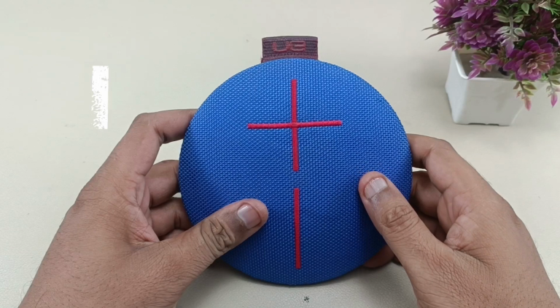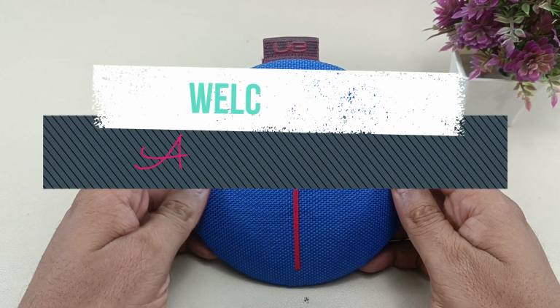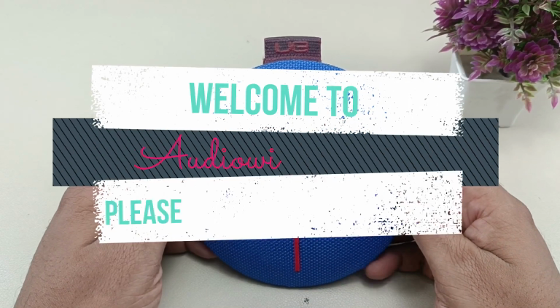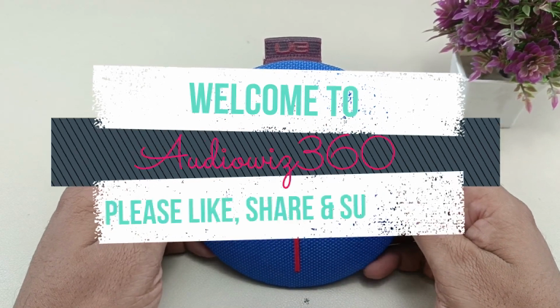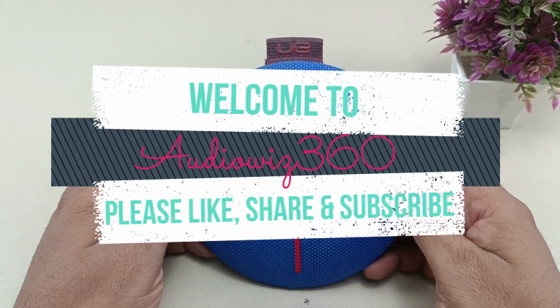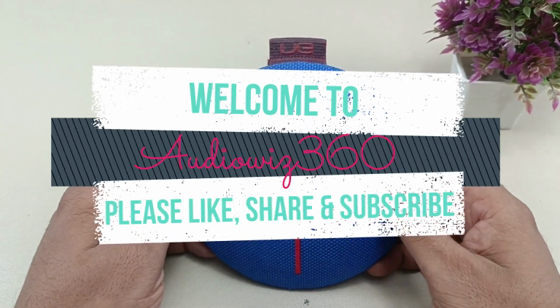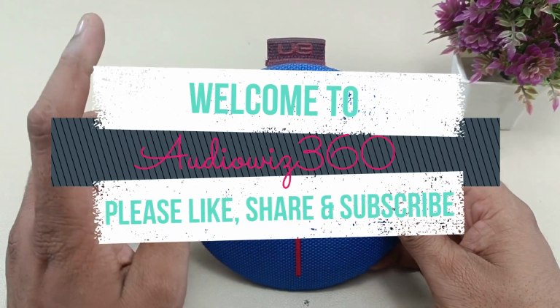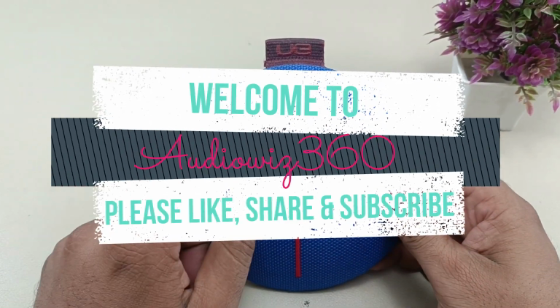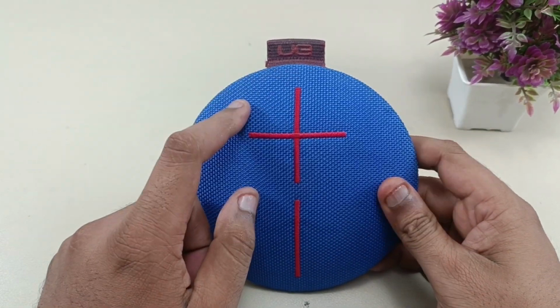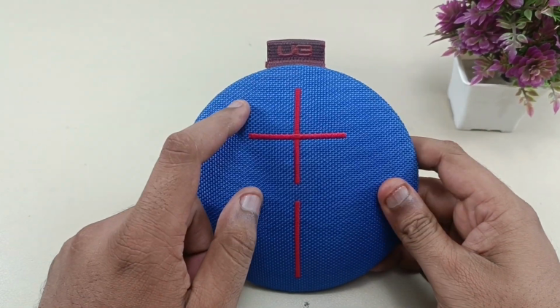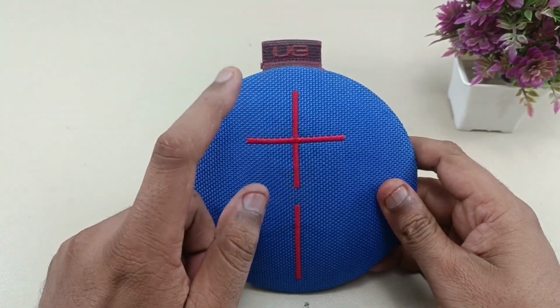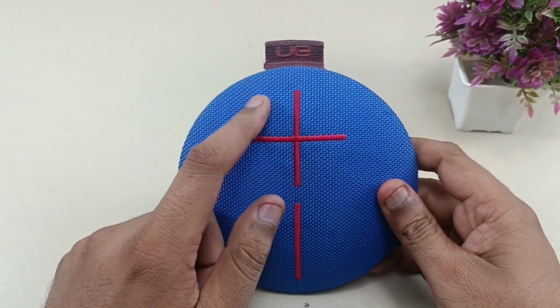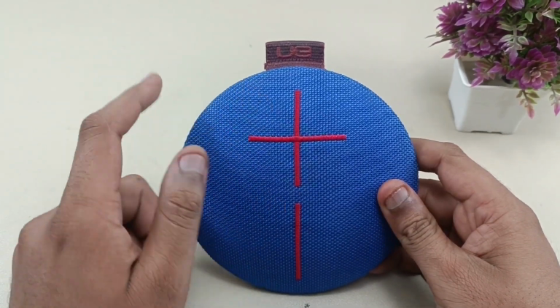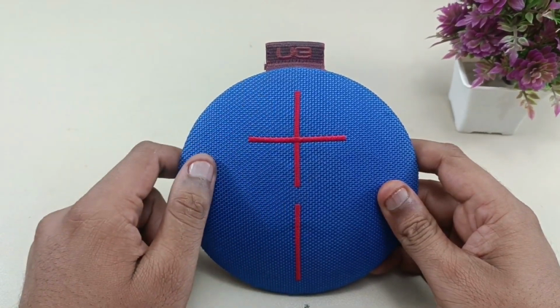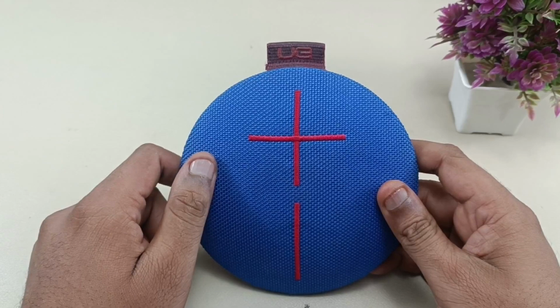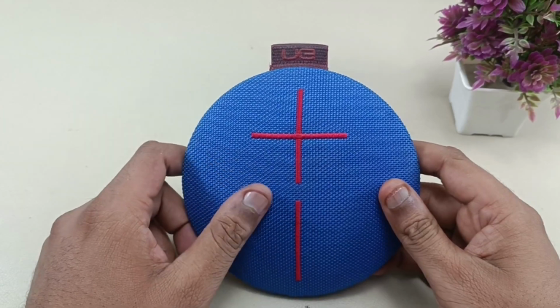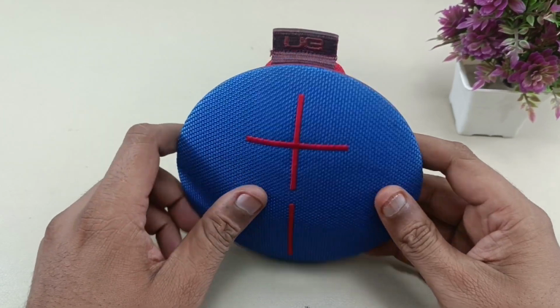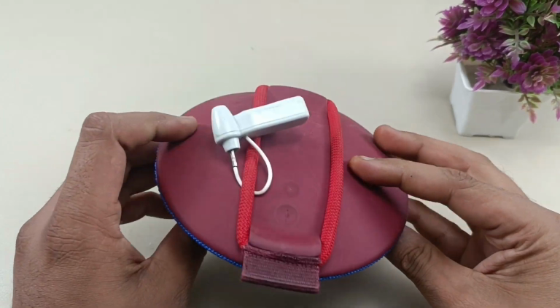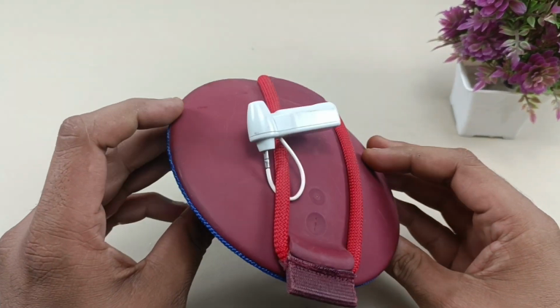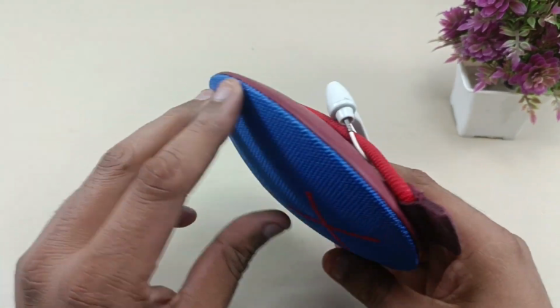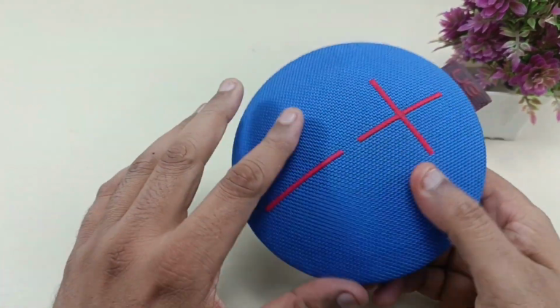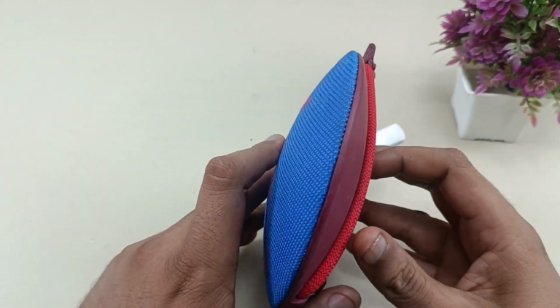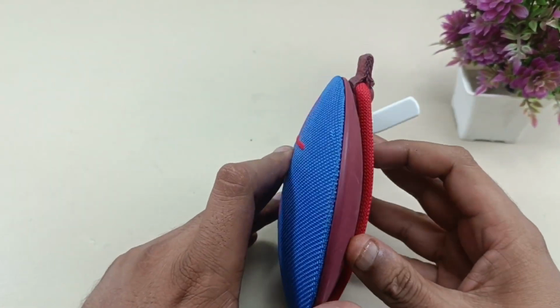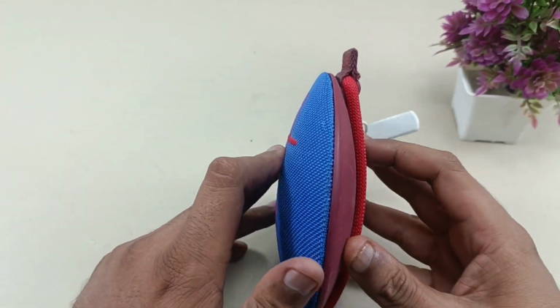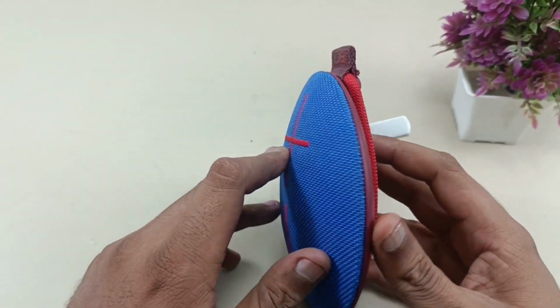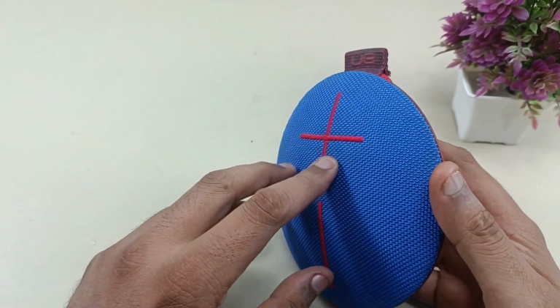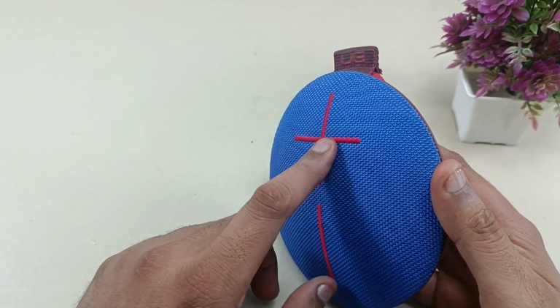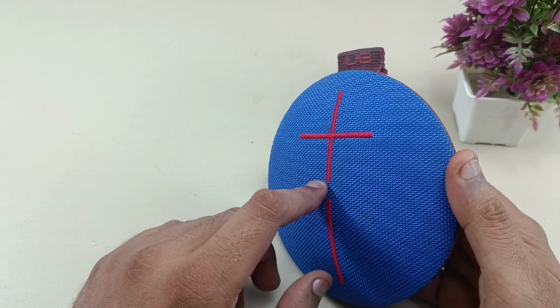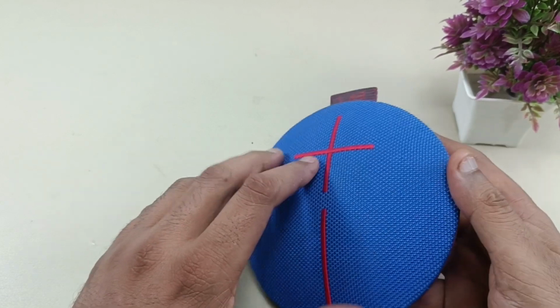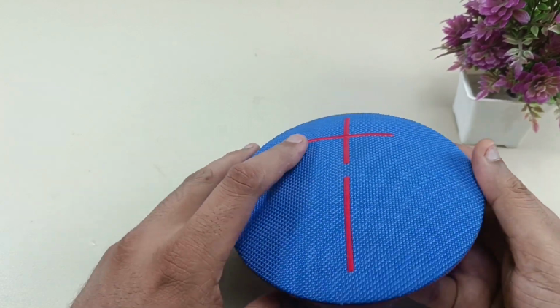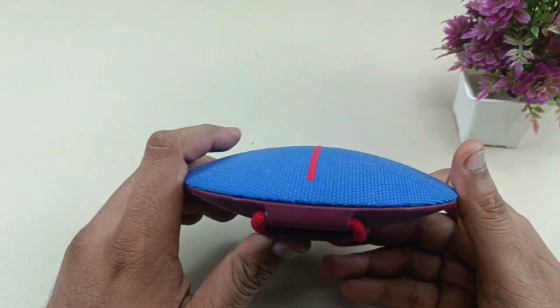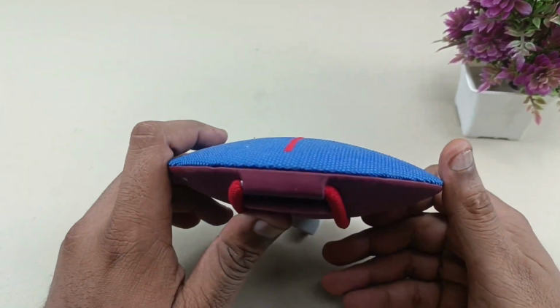Hello viewers, welcome to AudioVis 360. Today I have this Ultimate Ears Roll Bluetooth speaker and I am going to show you how to take this apart to do service, or let's see what is inside.